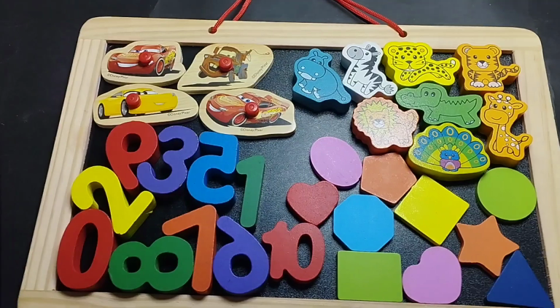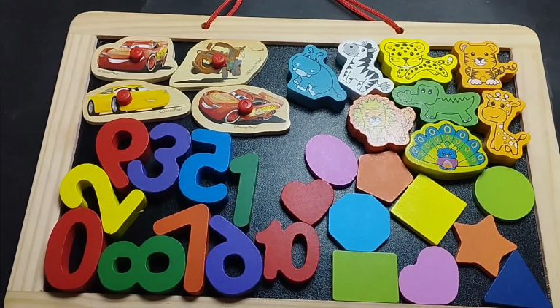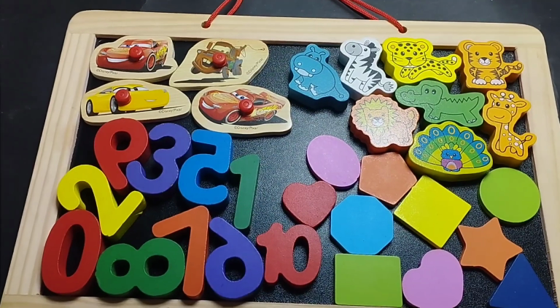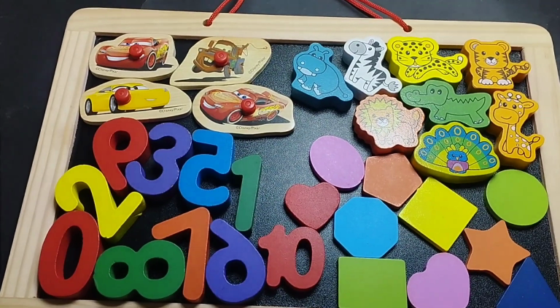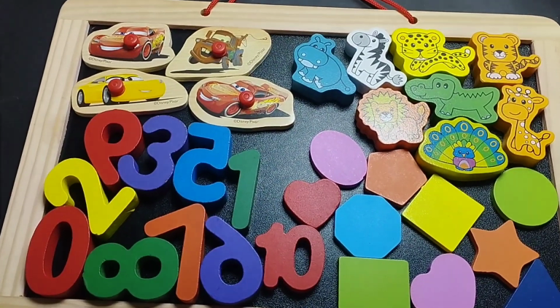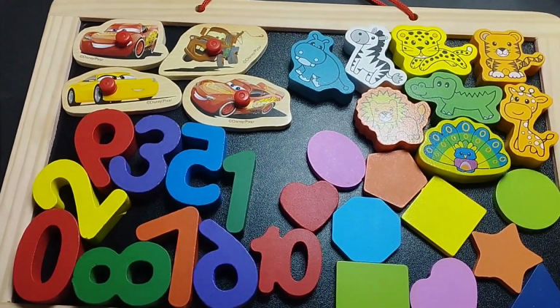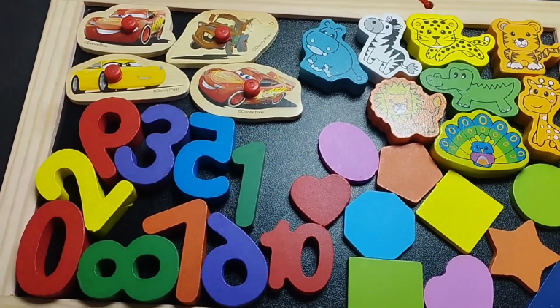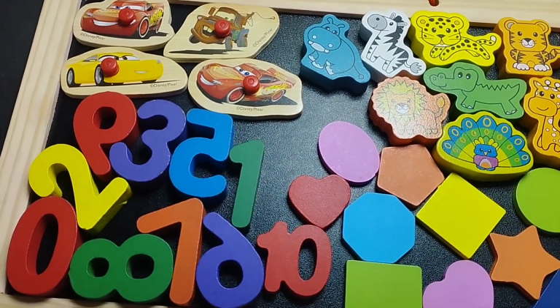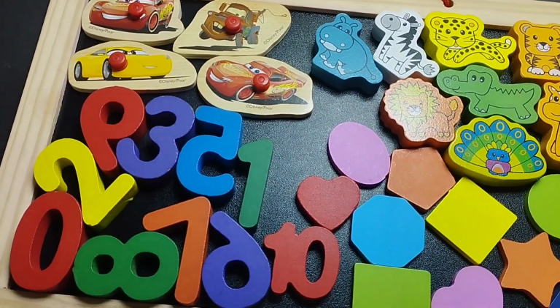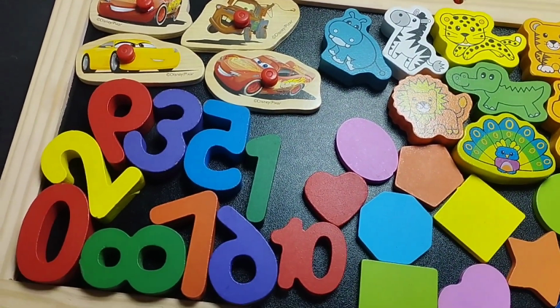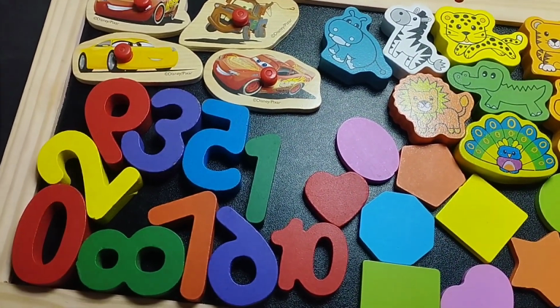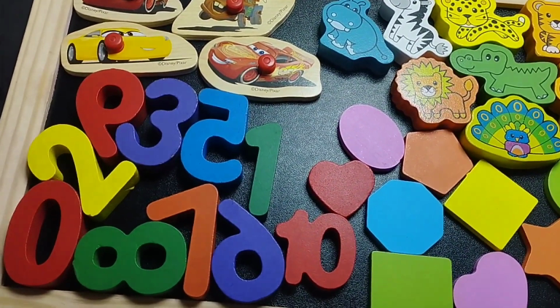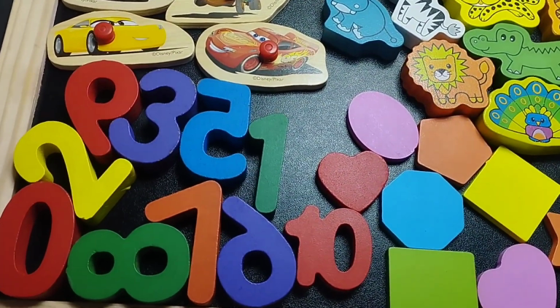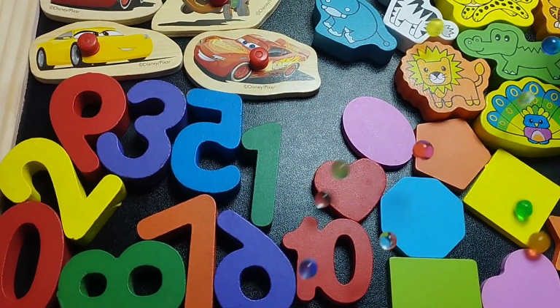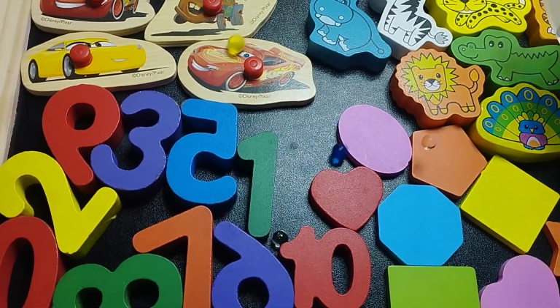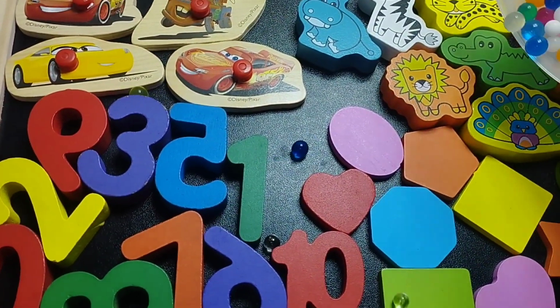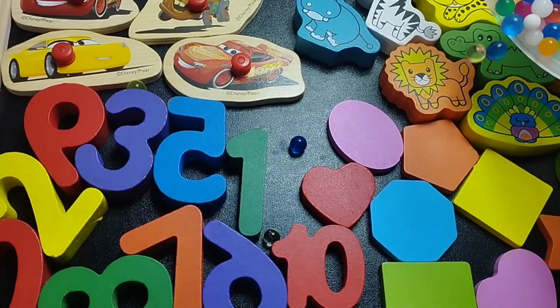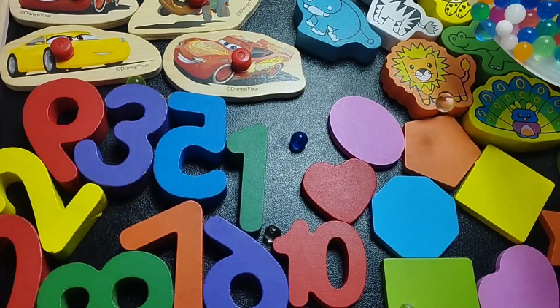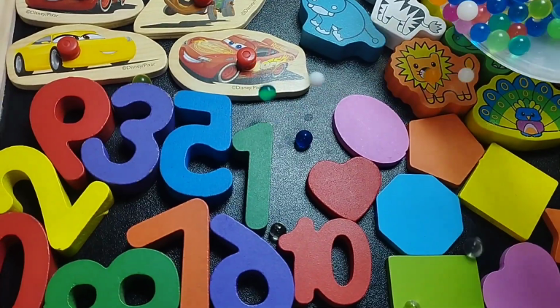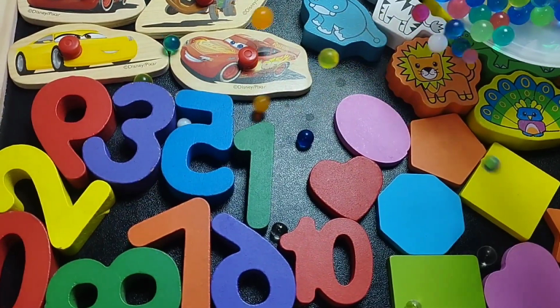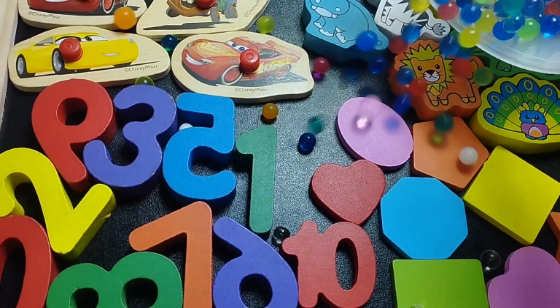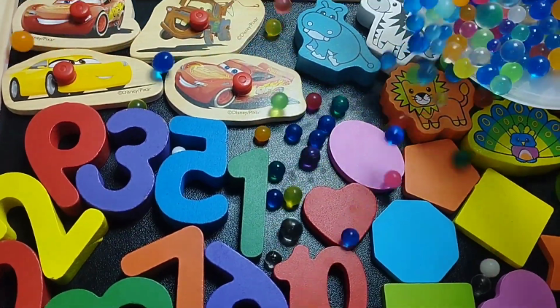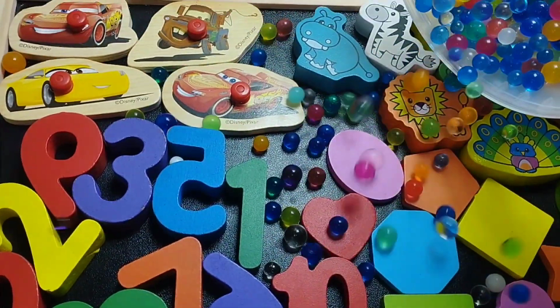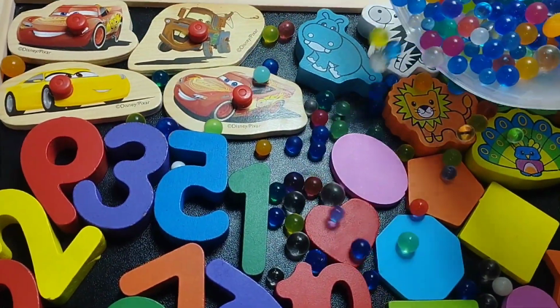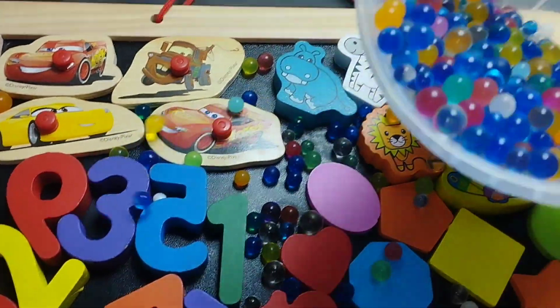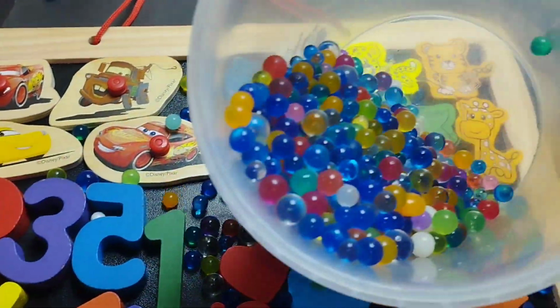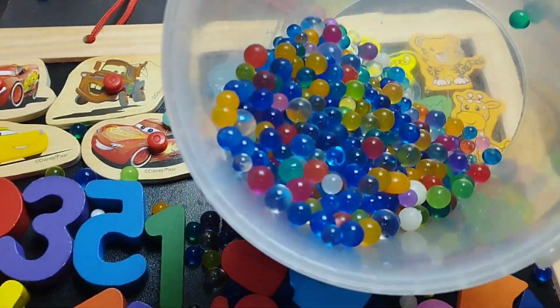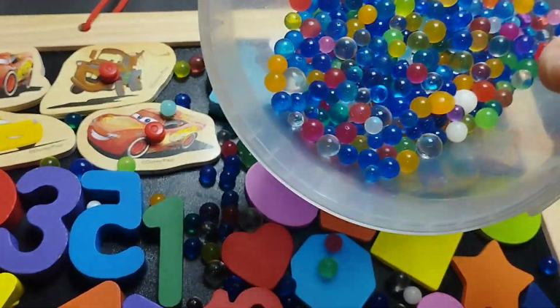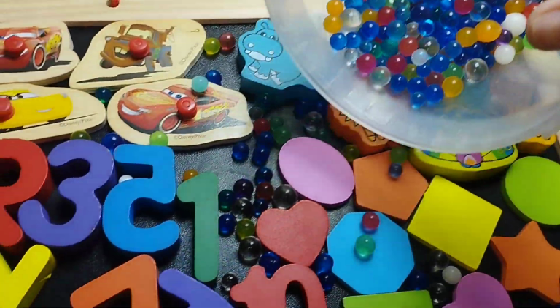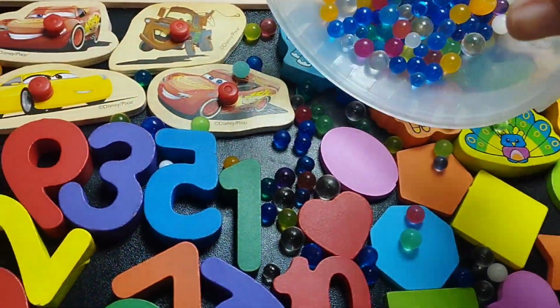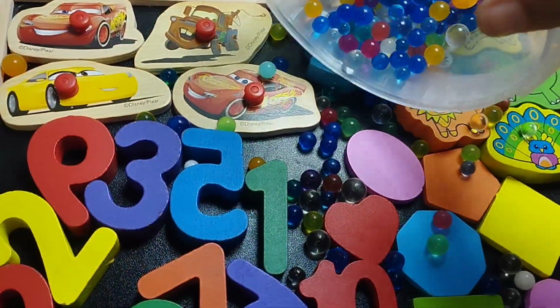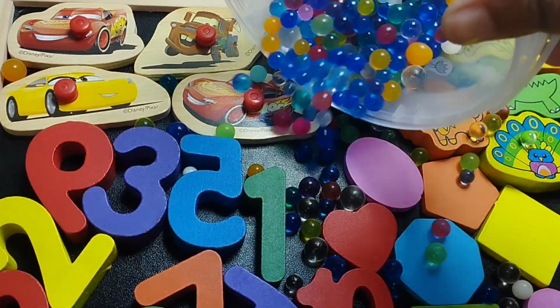Today we have a wooden puzzle game. We have wooden numbers, shapes, animals, and some vehicles with colorful walls.